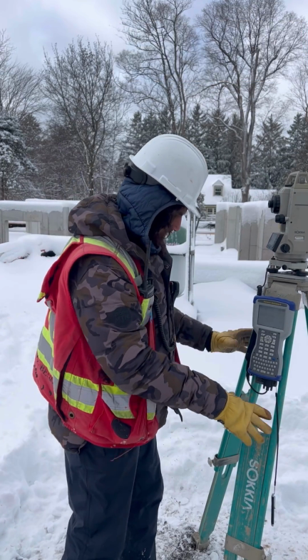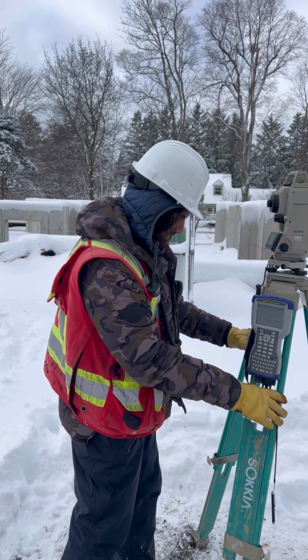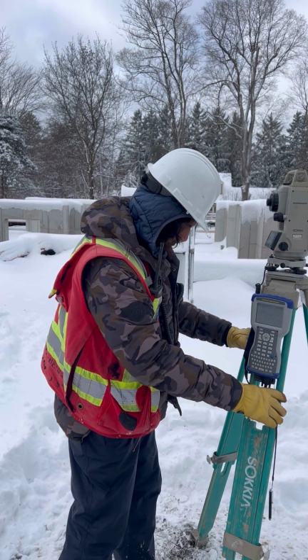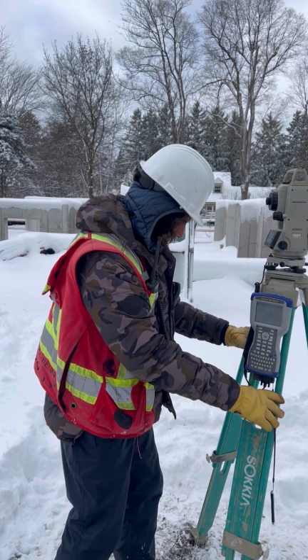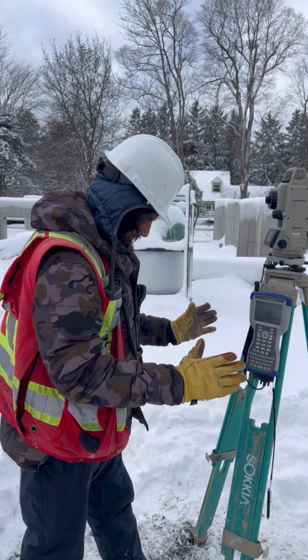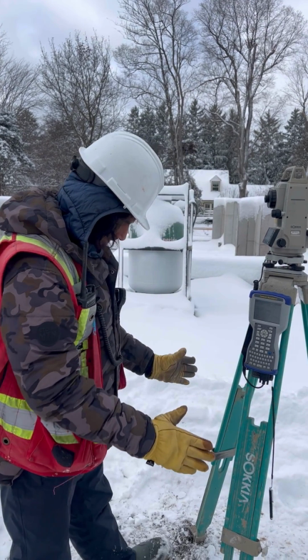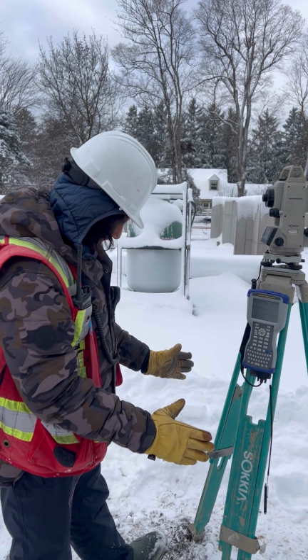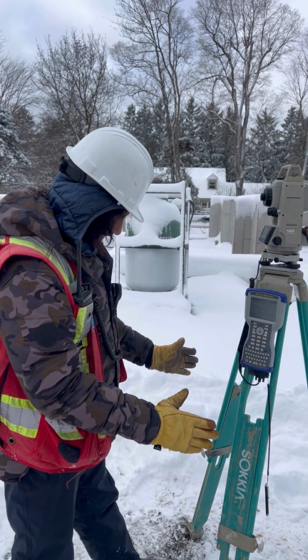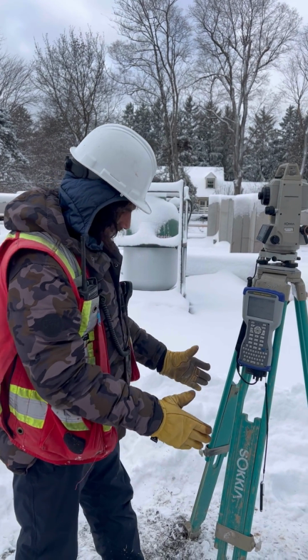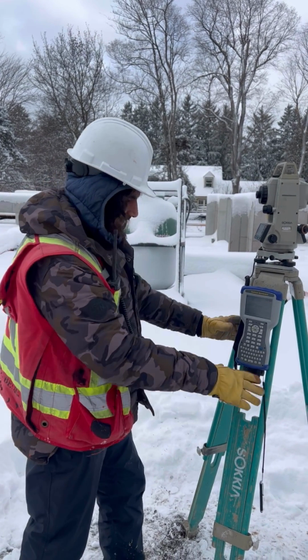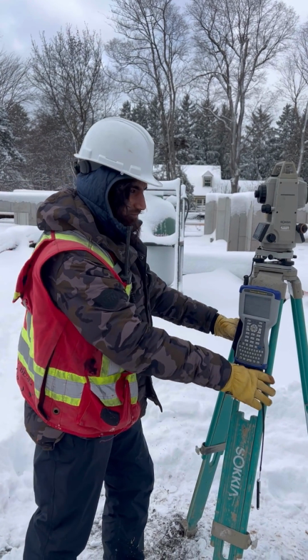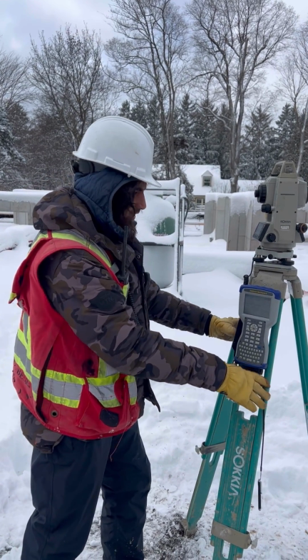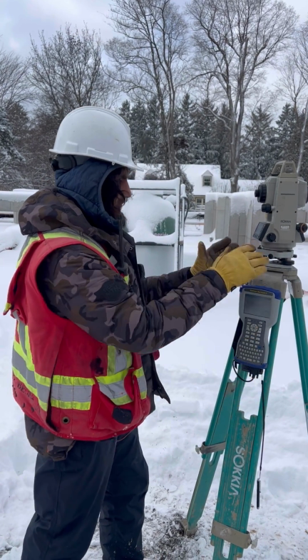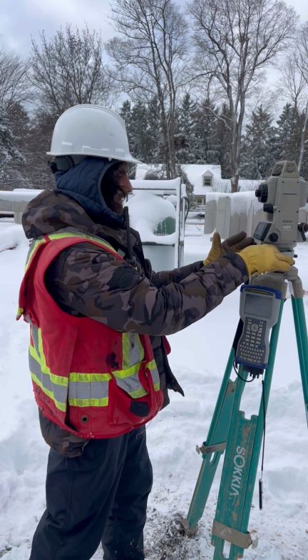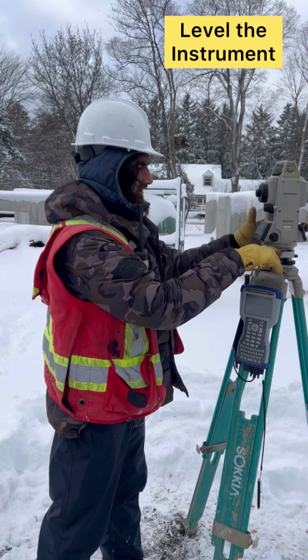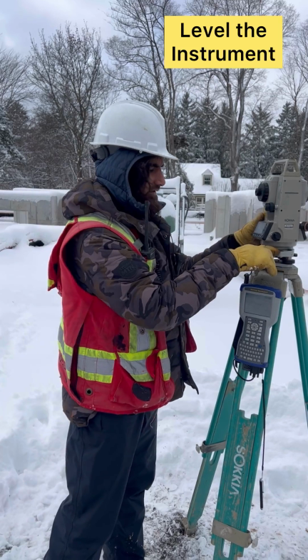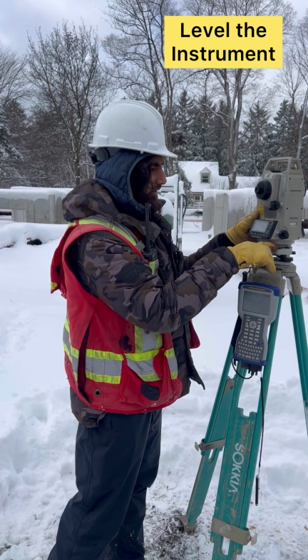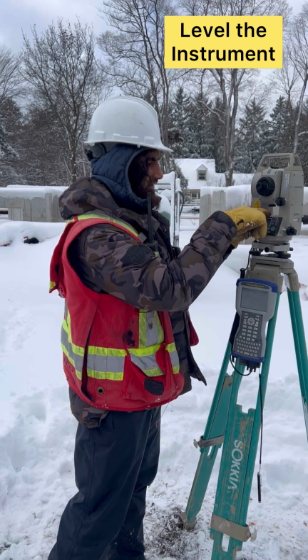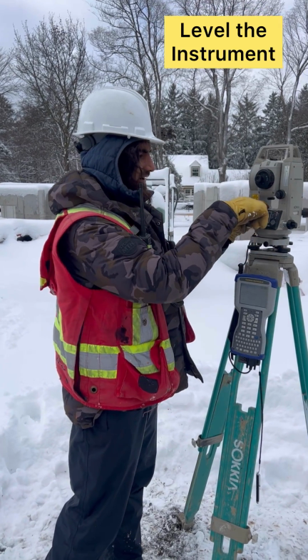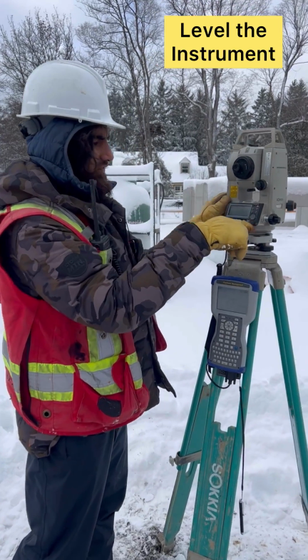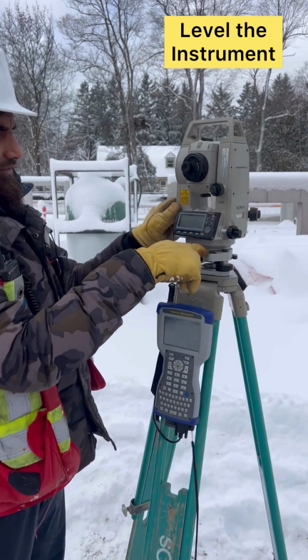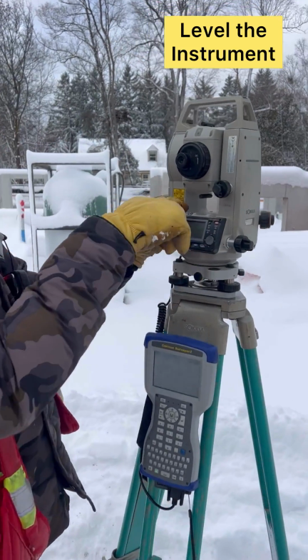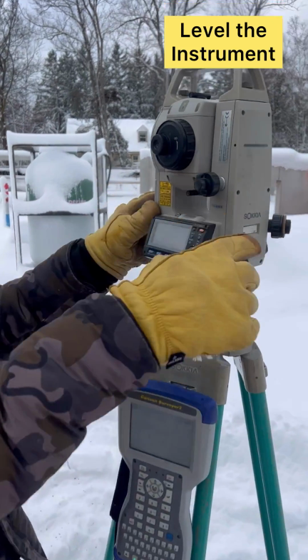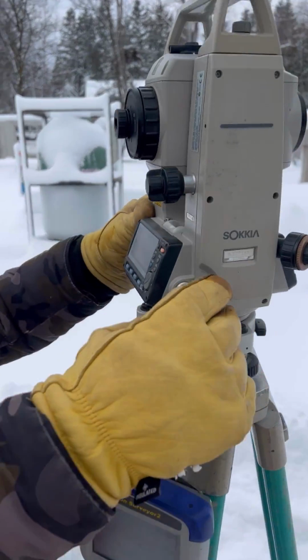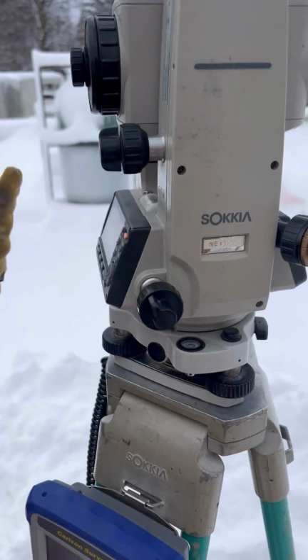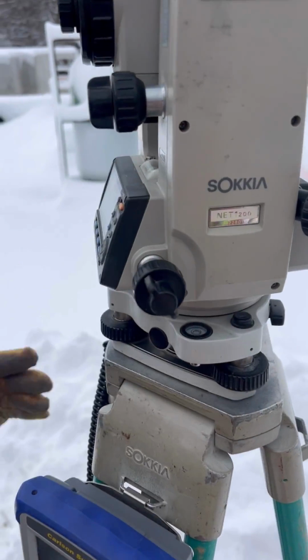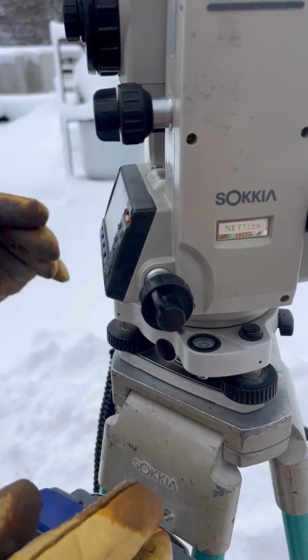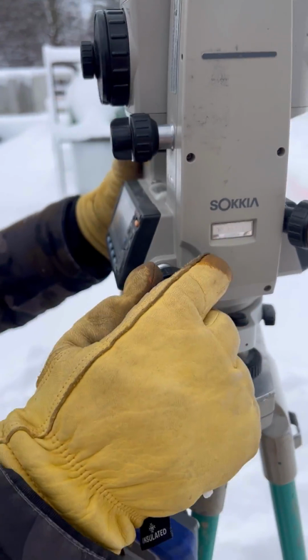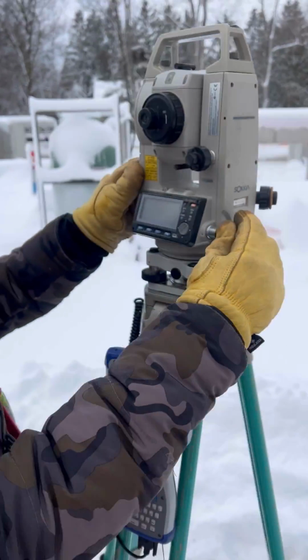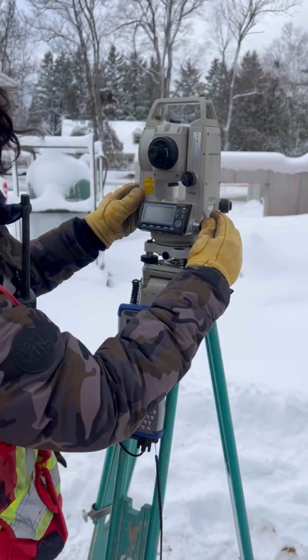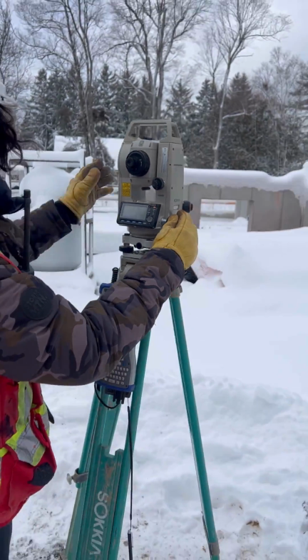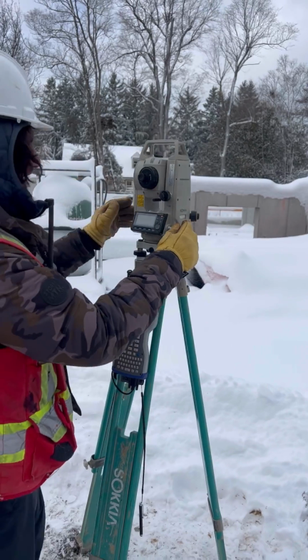First of all, we have to place it firmly on the ground so that it doesn't move. We have to level it here — you see, the bubbles are there. So we have to level it appropriately, and then we have to shoot it at different targets.